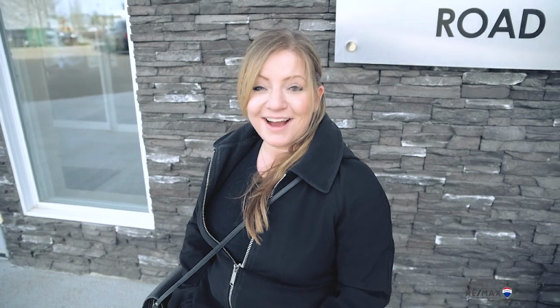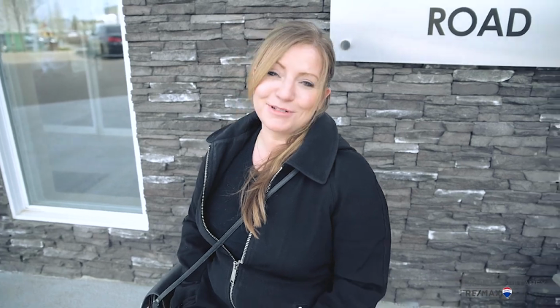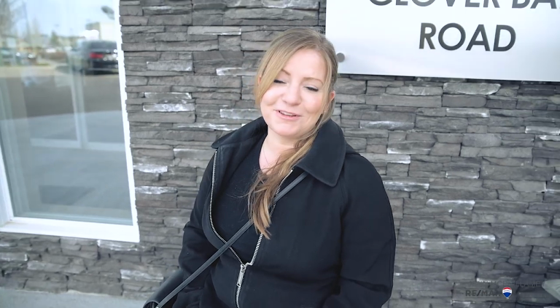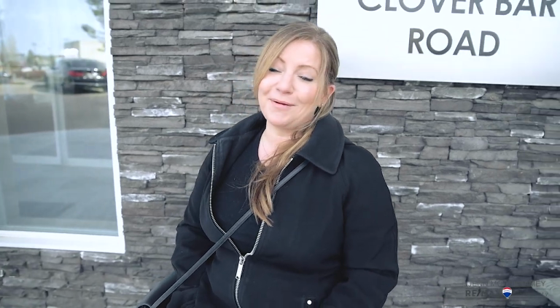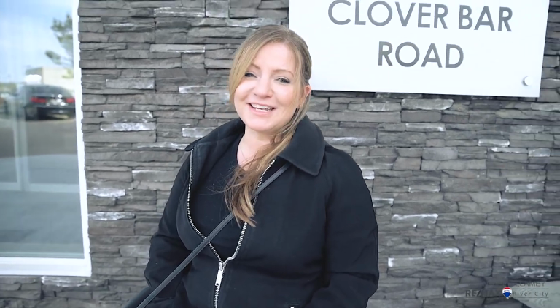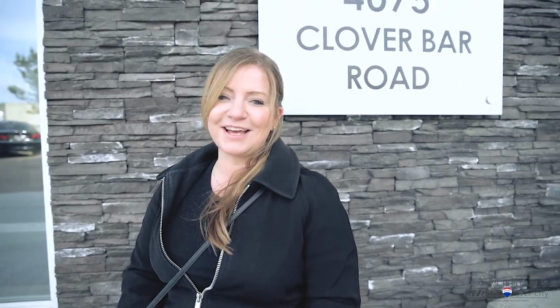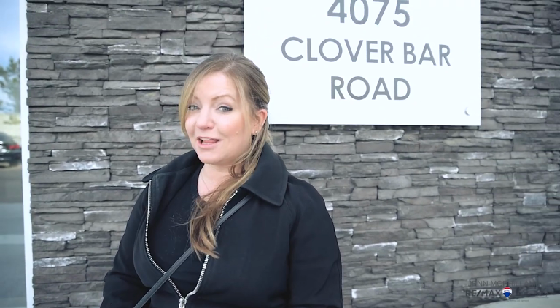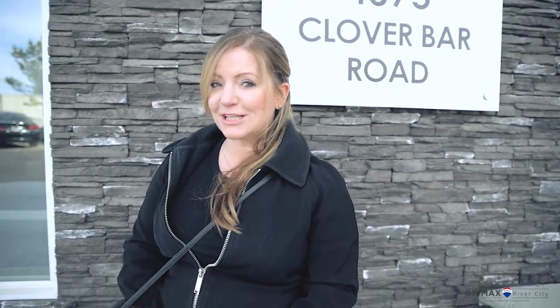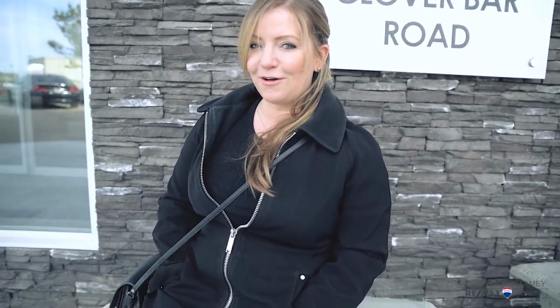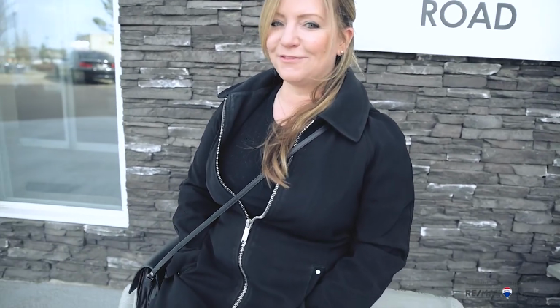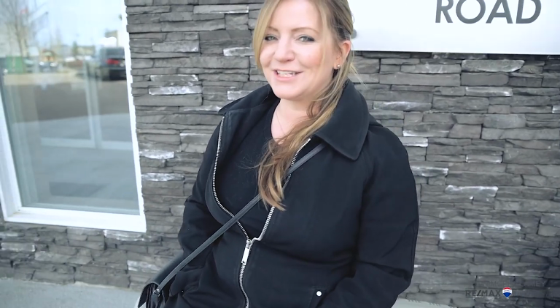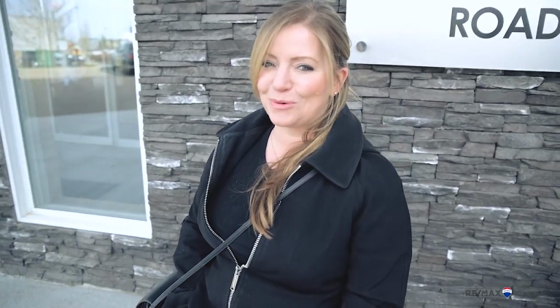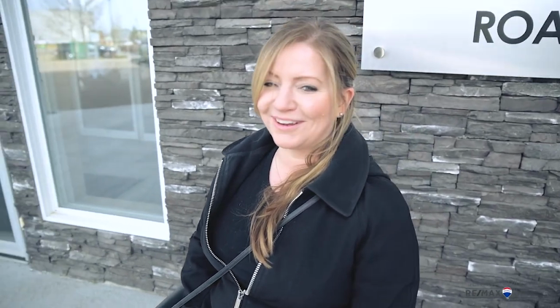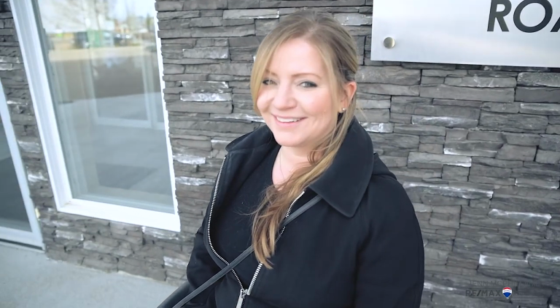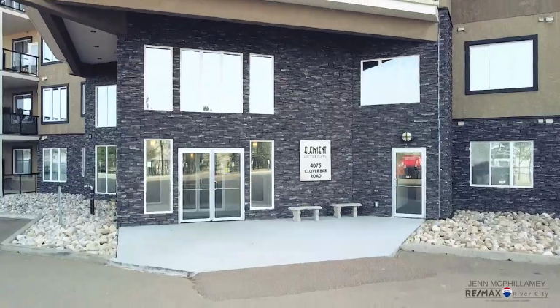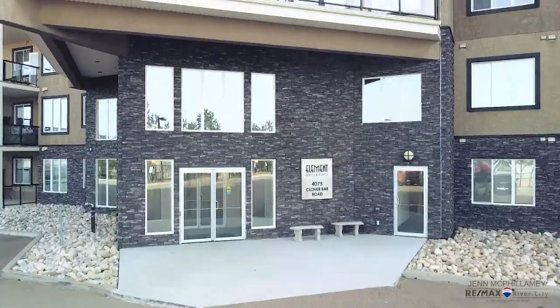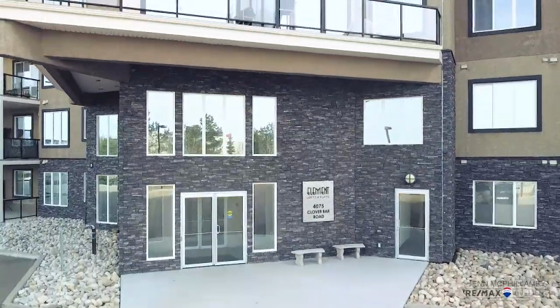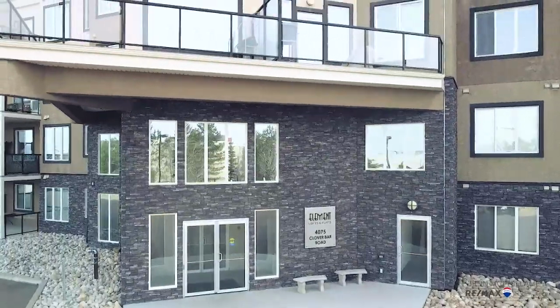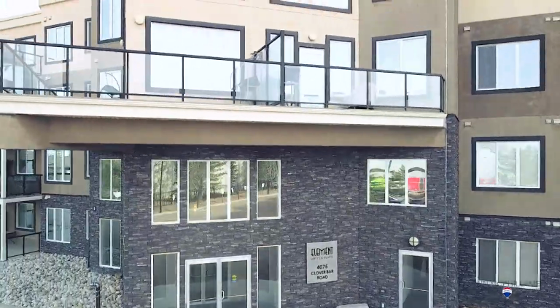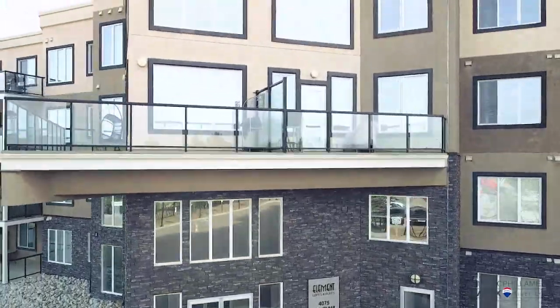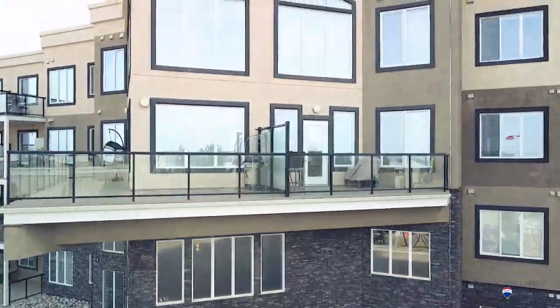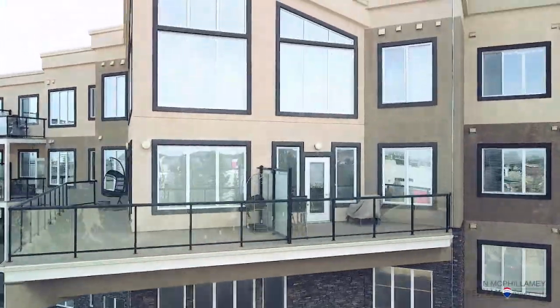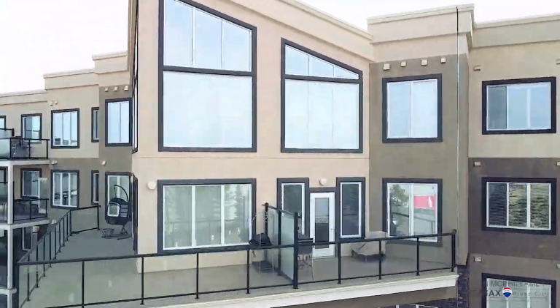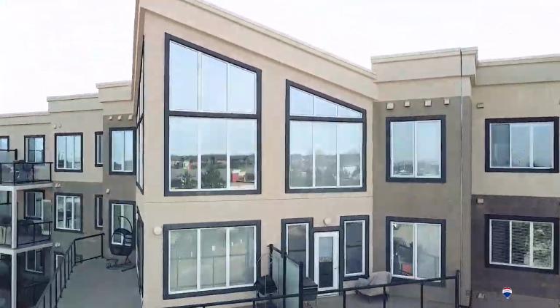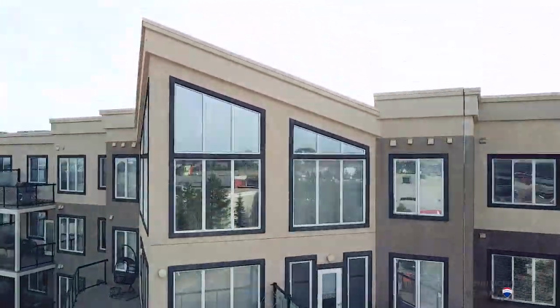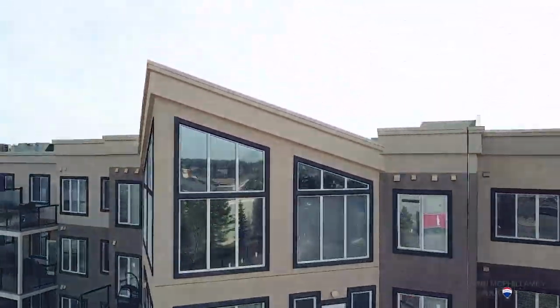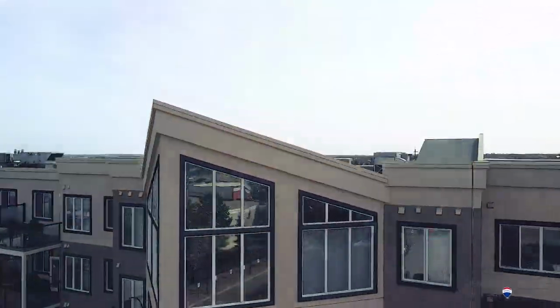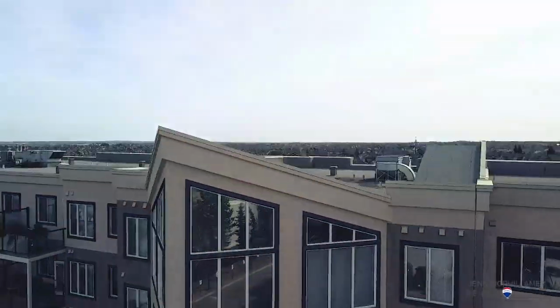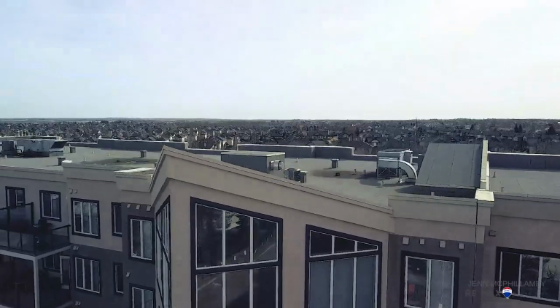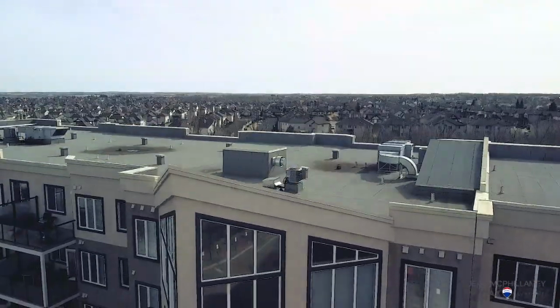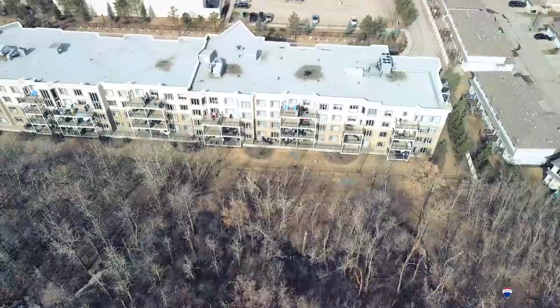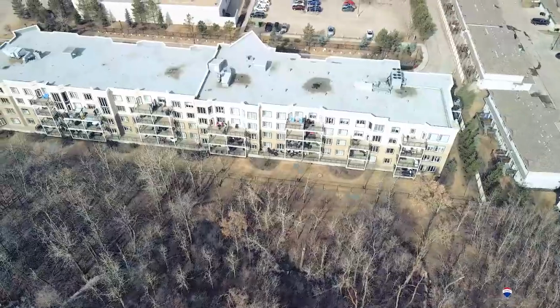Hi, I'm Jen McPhilomene. I'm here sitting outside the Elements Lofts and Flats in Sherwood Park. Today I have a two-bedroom, two-bath condo on the third floor in the ideal location in Sherwood Park.